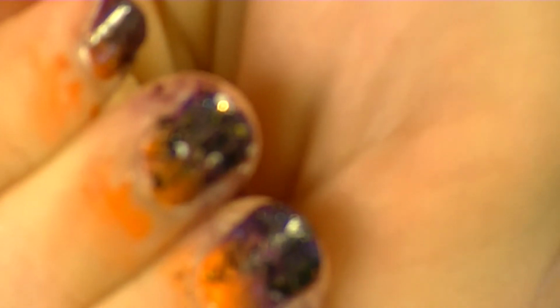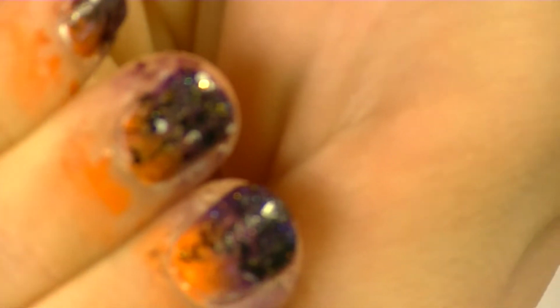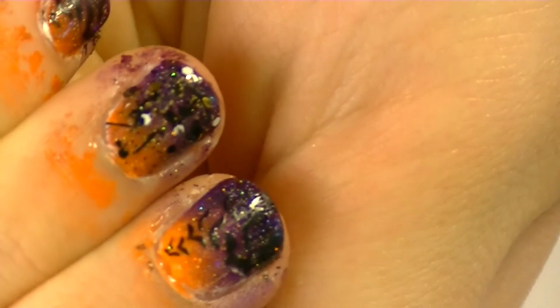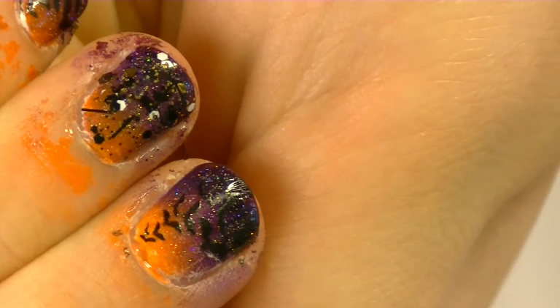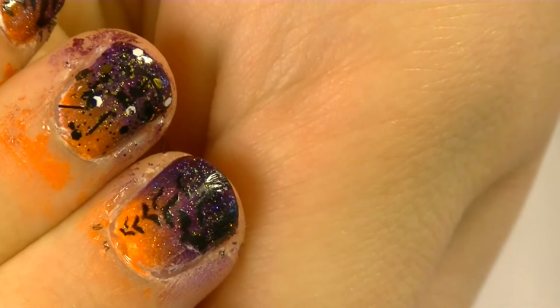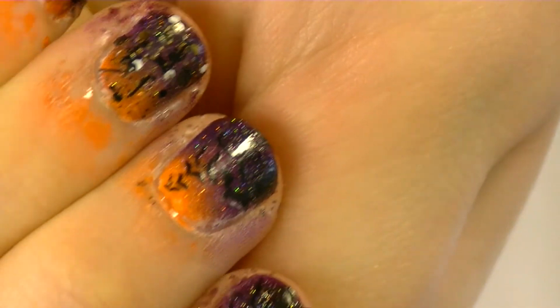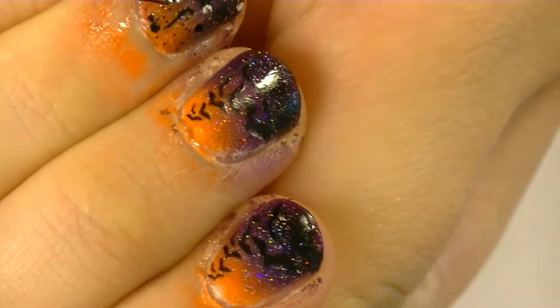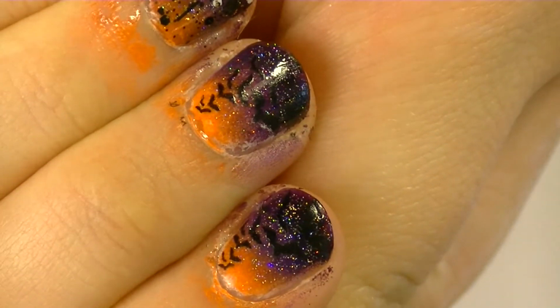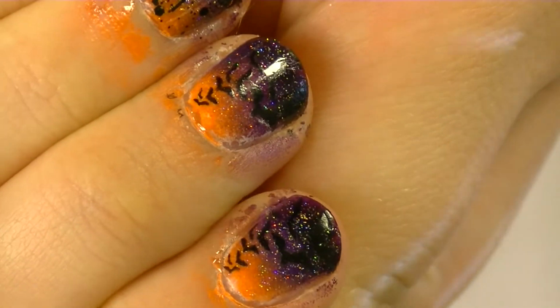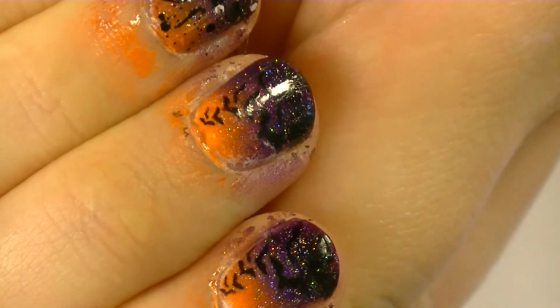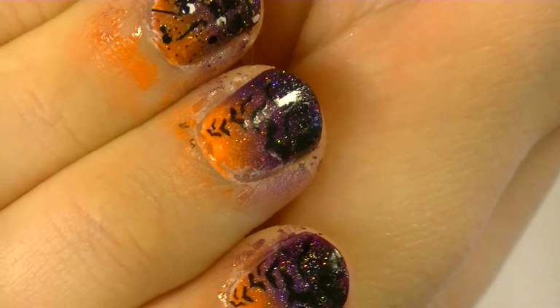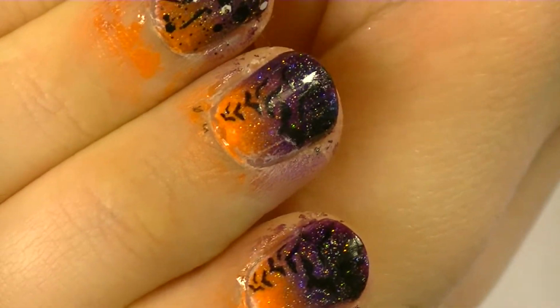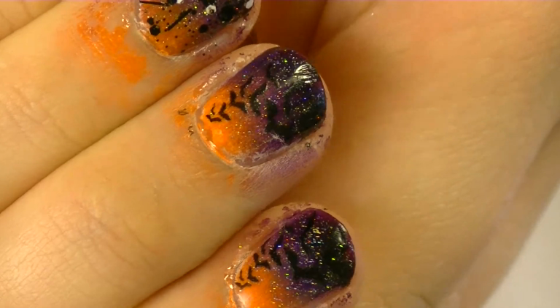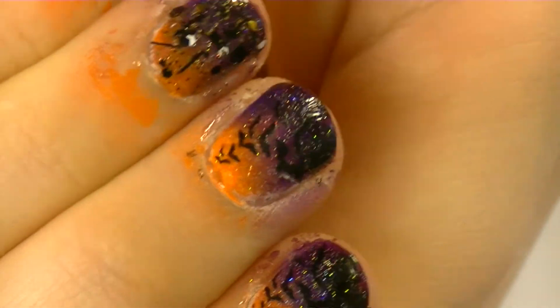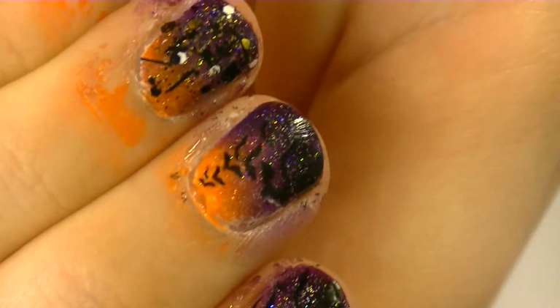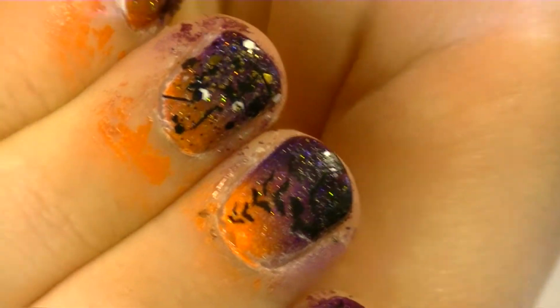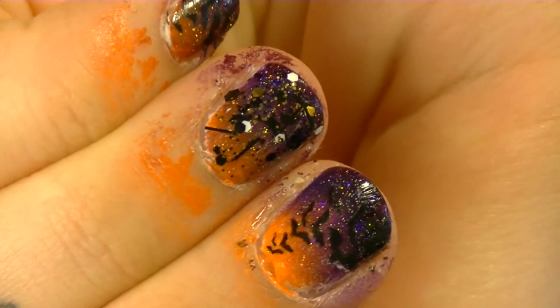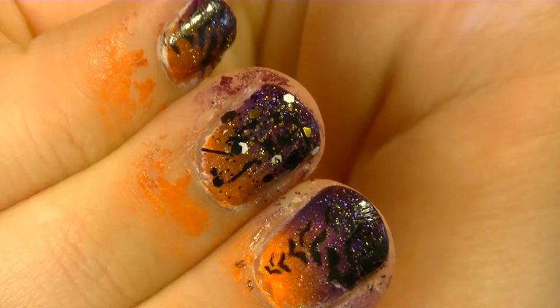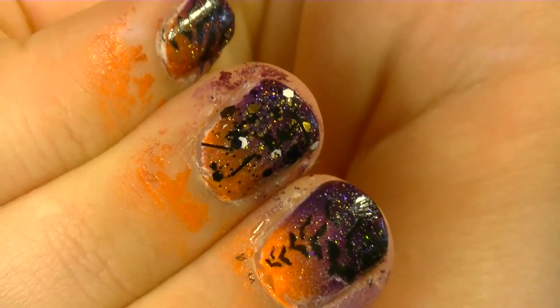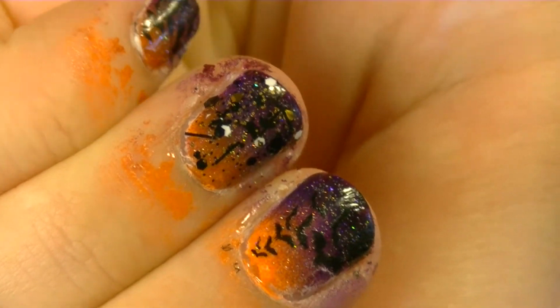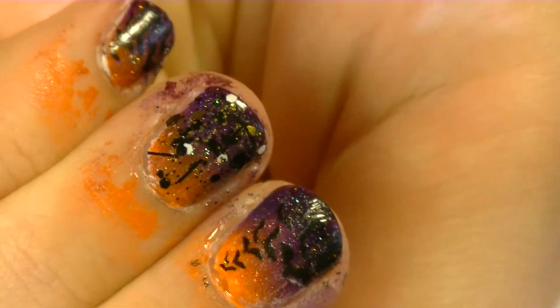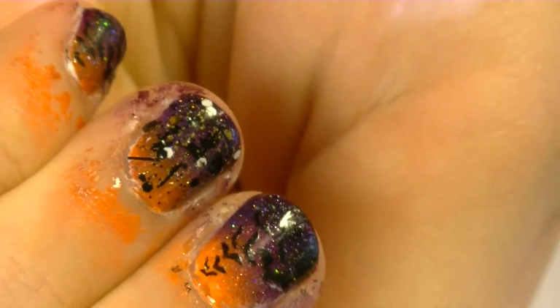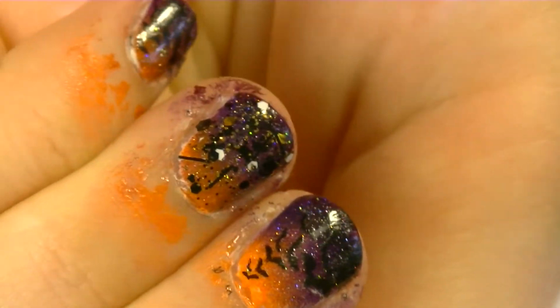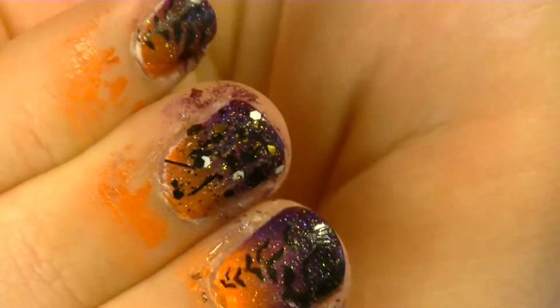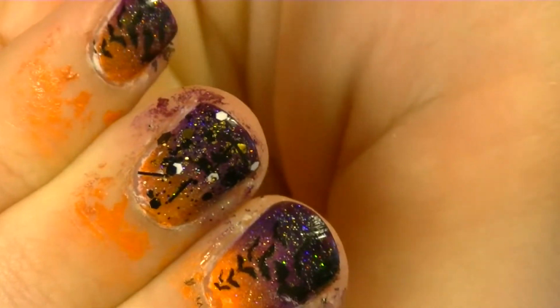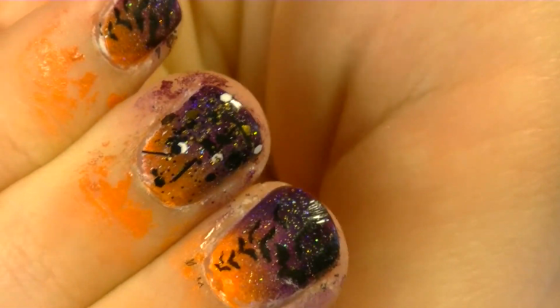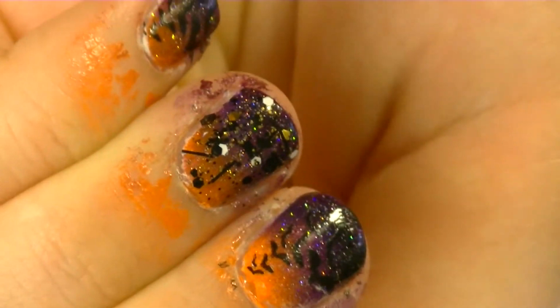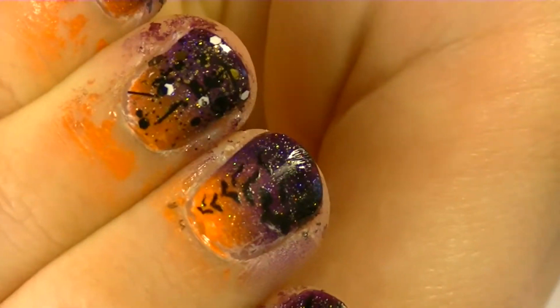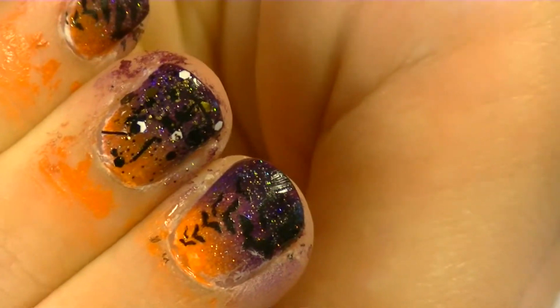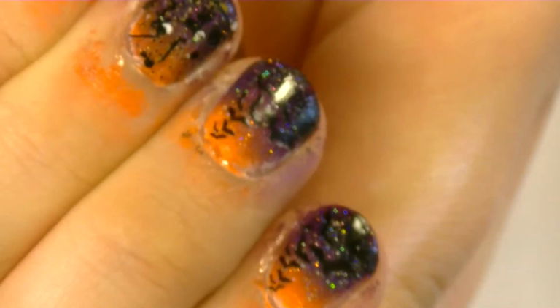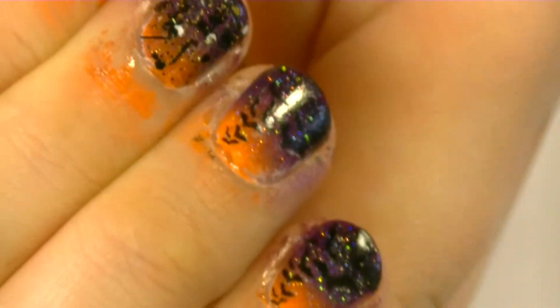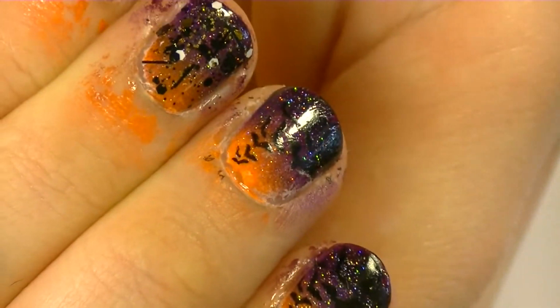I really like this design. It's not quite complete though - as you can see, the cuticles look horrendous. They look like a murder scene or something.